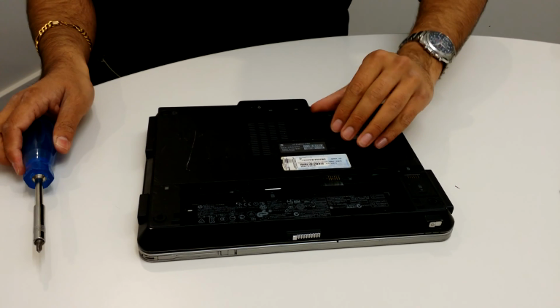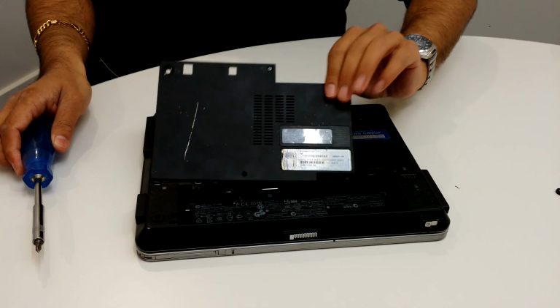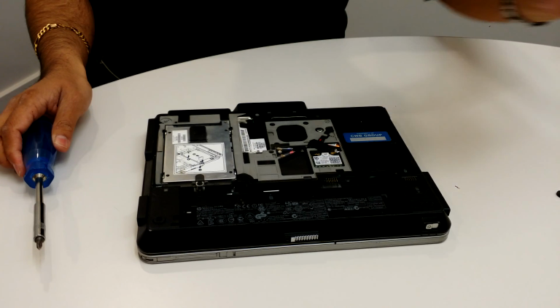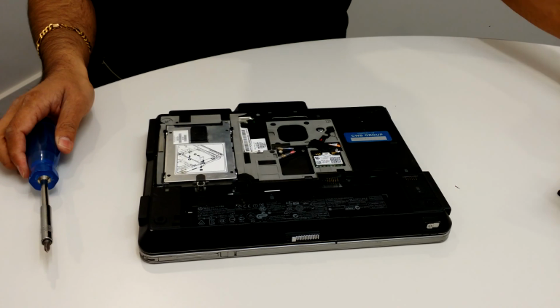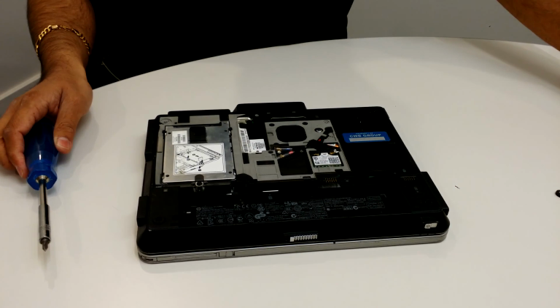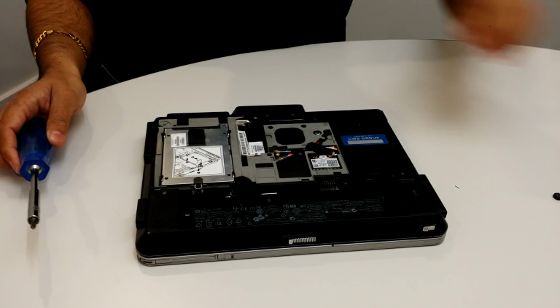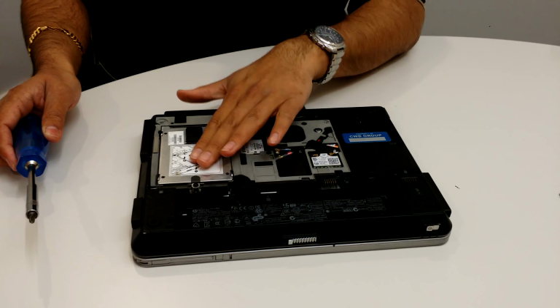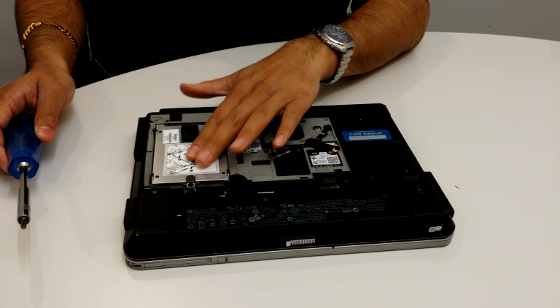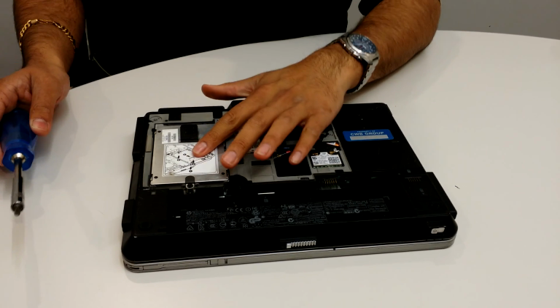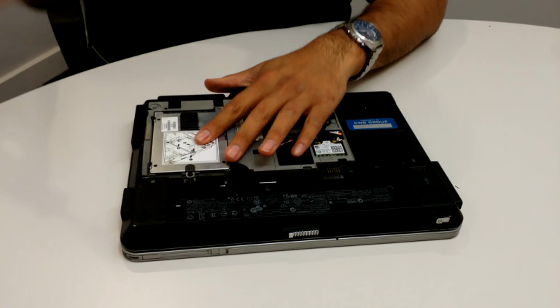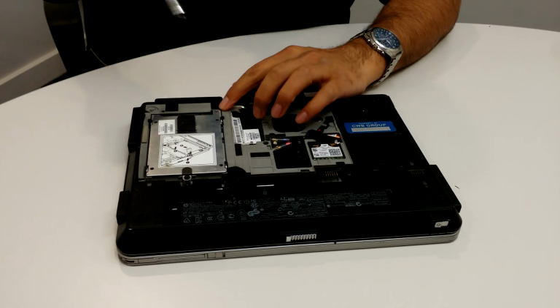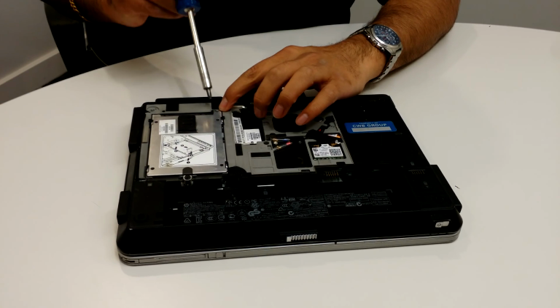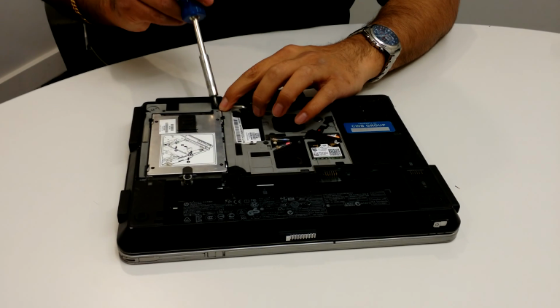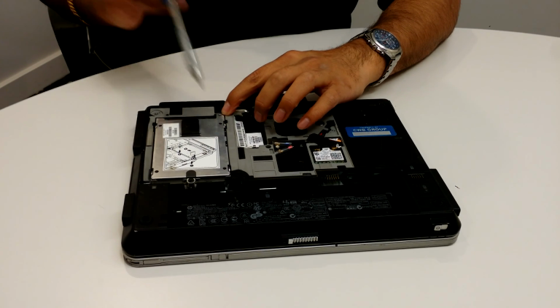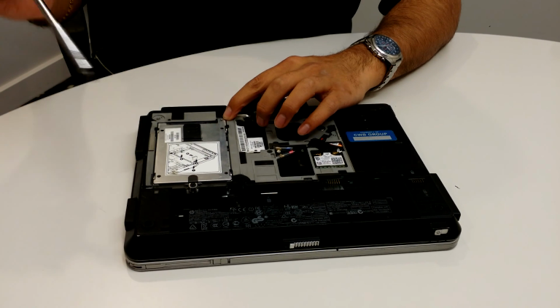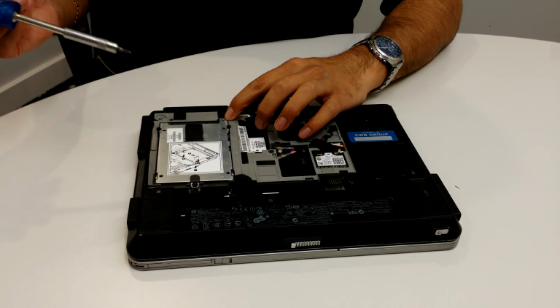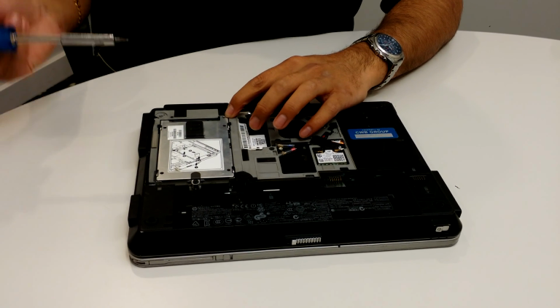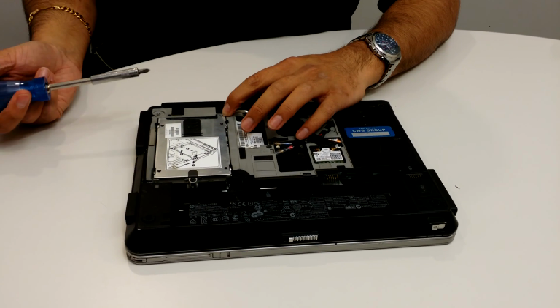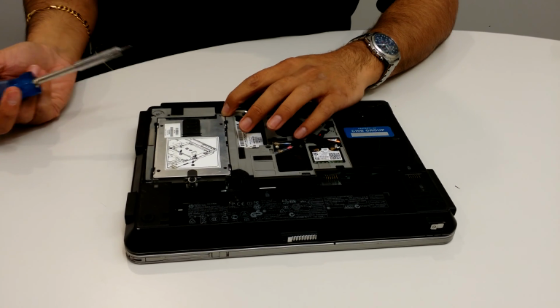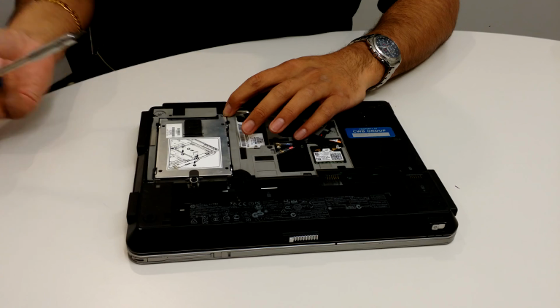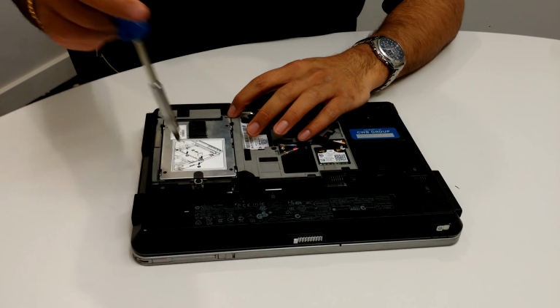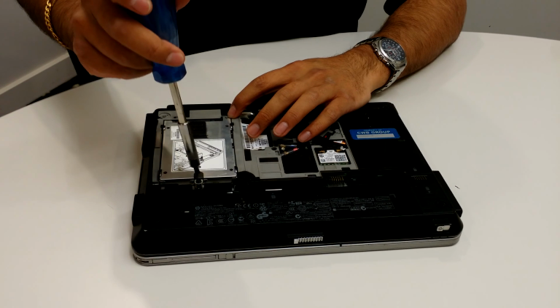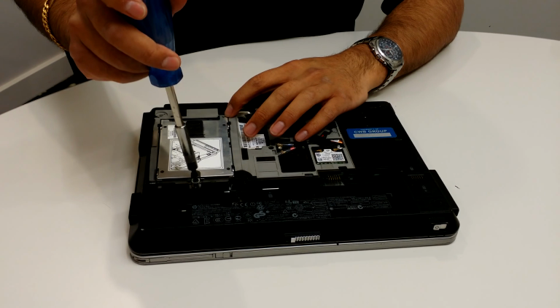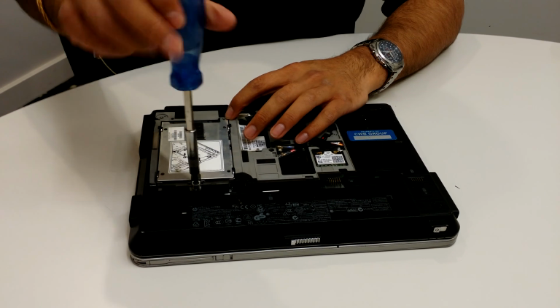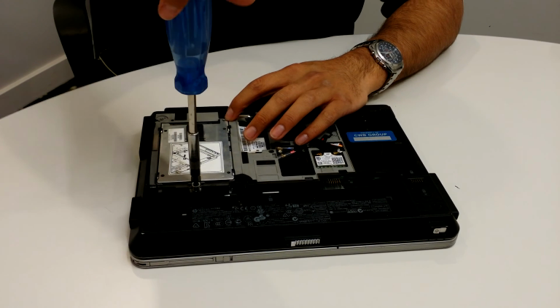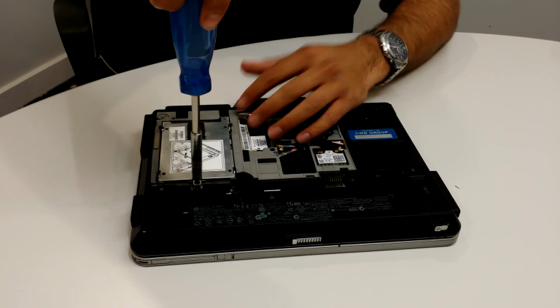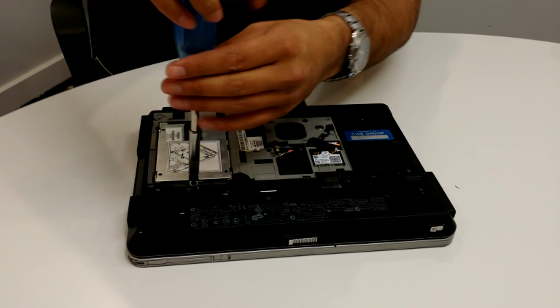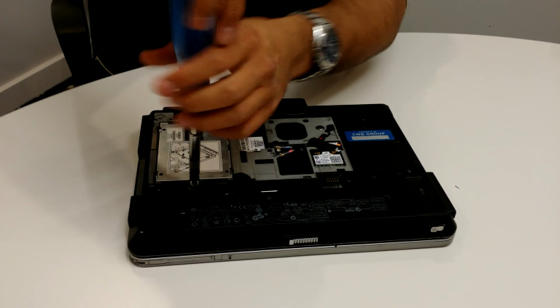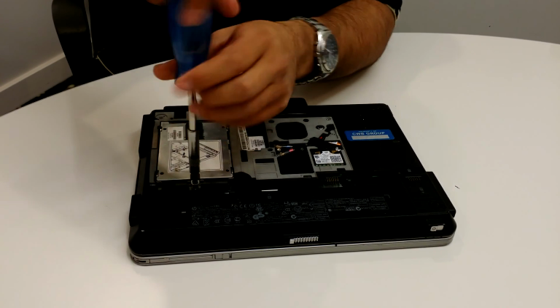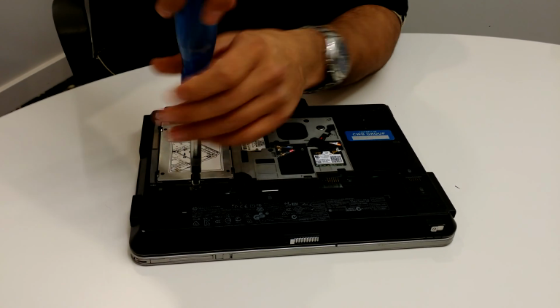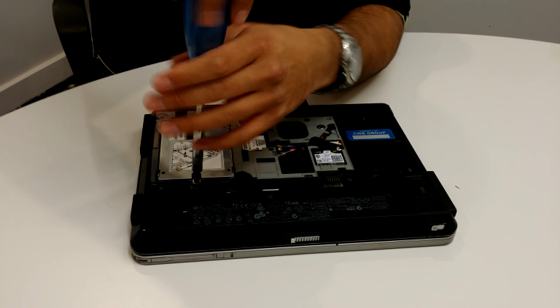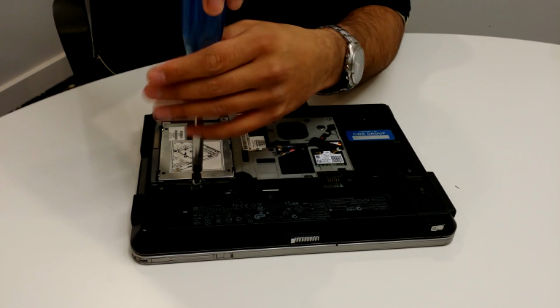Just like that the back comes off. This here is the hard drive. You may have a screw up here — in our case we don't because we lost it. This screw here is the same concept: it loosens but it doesn't come out.